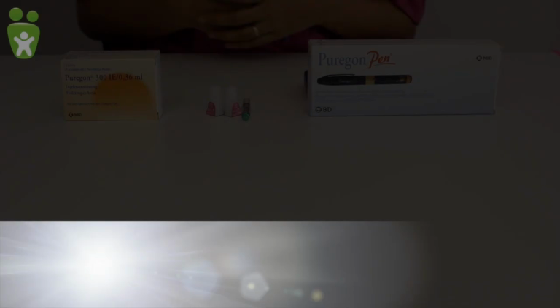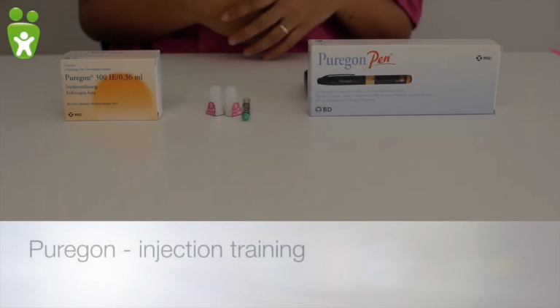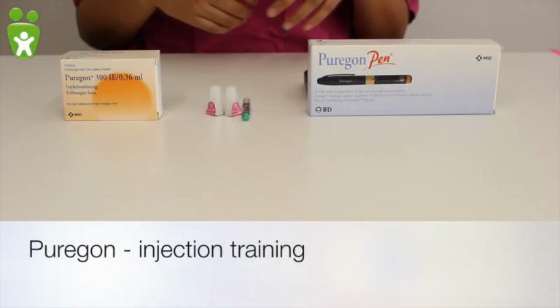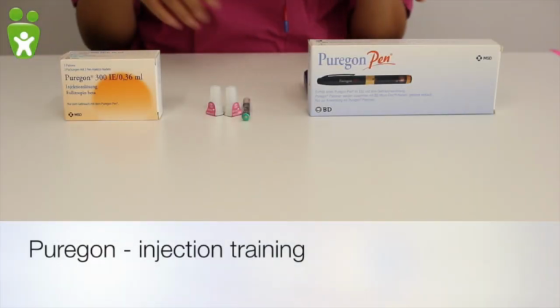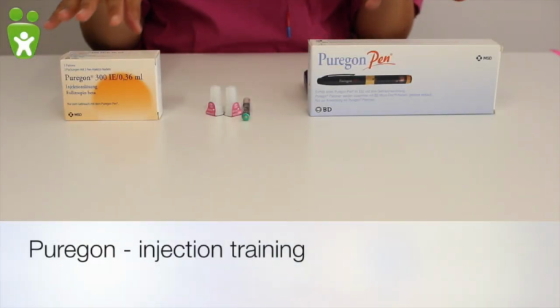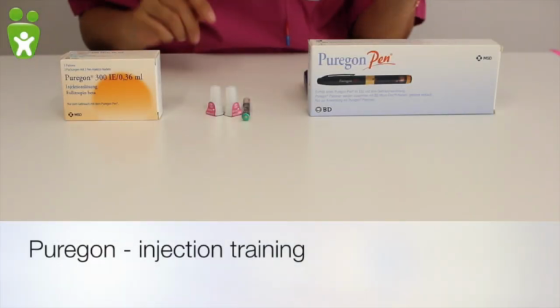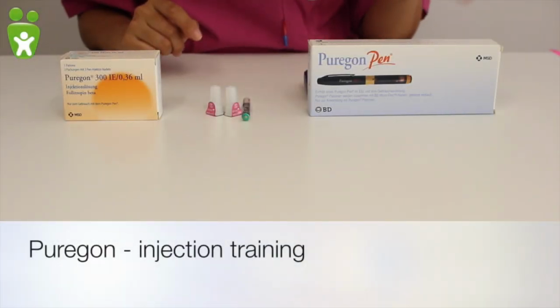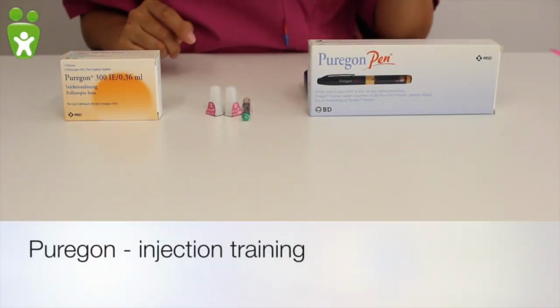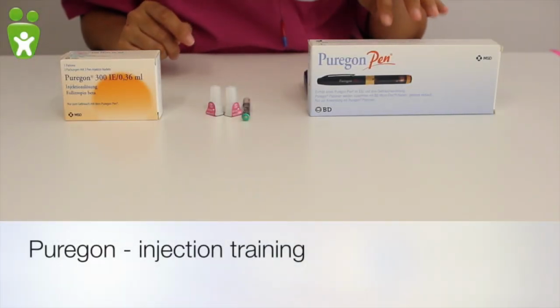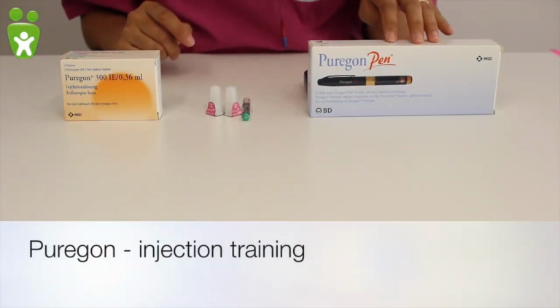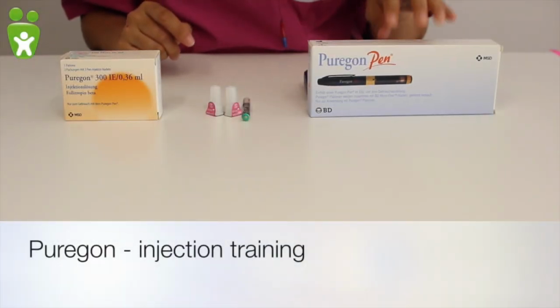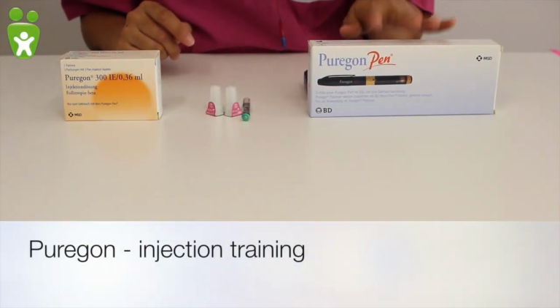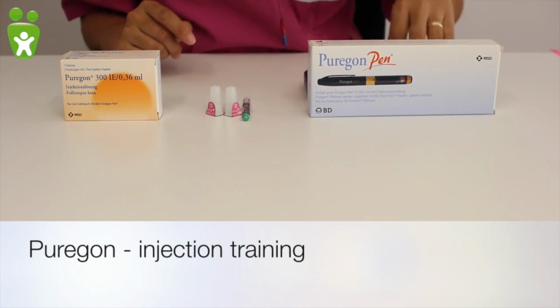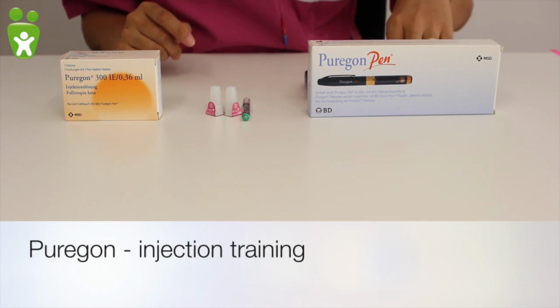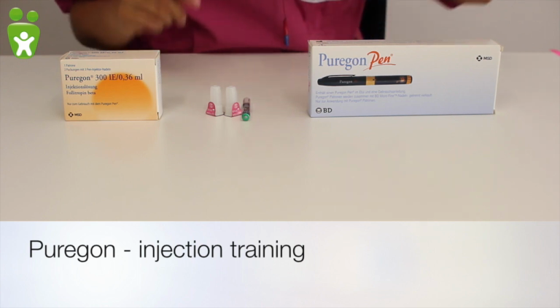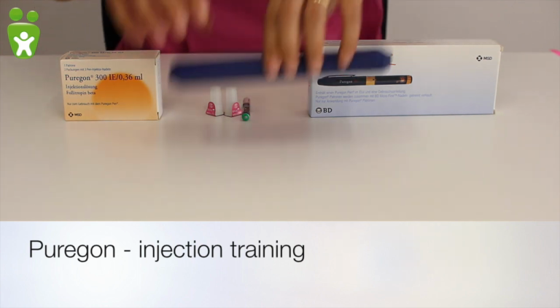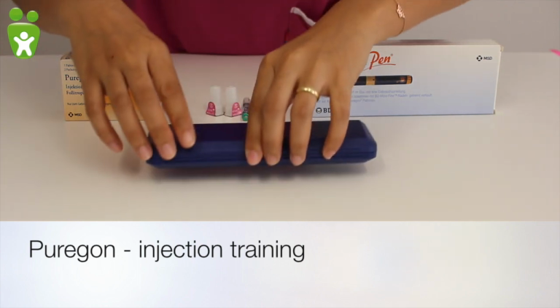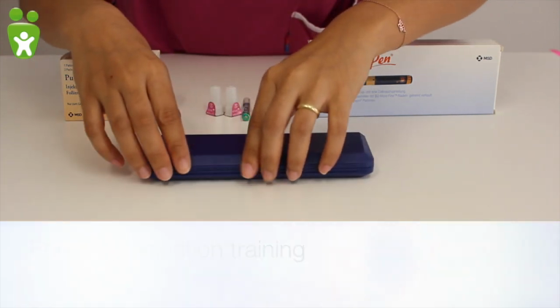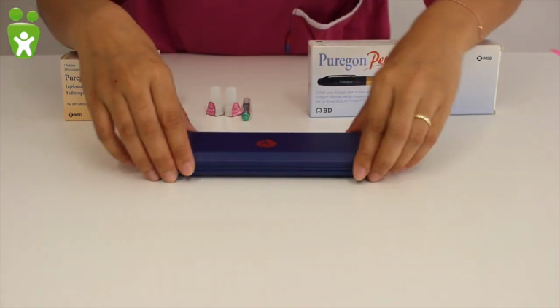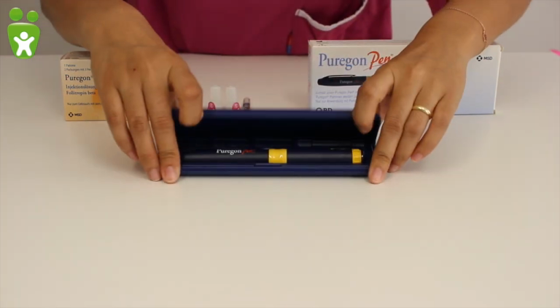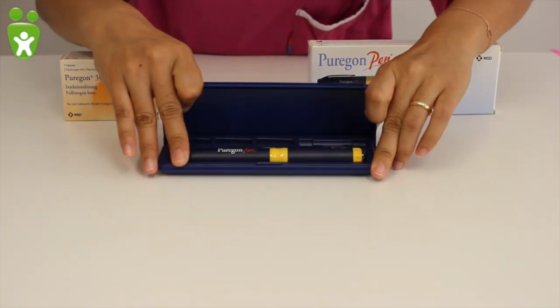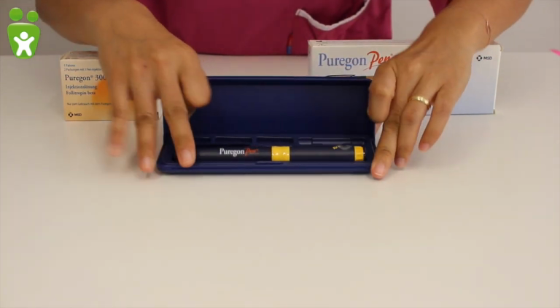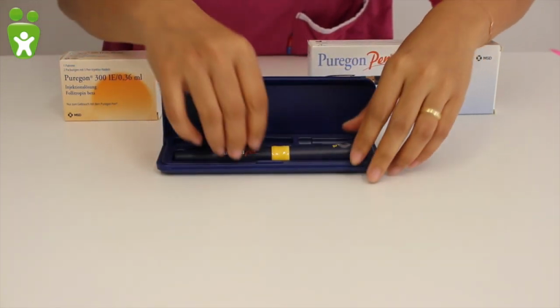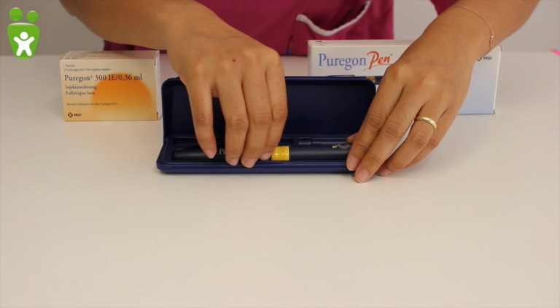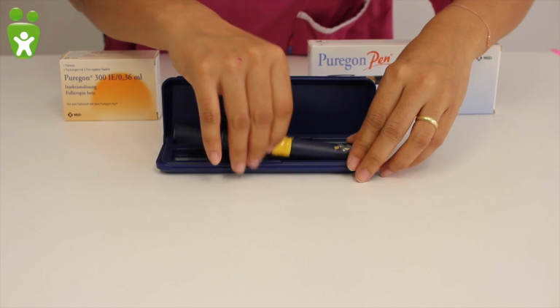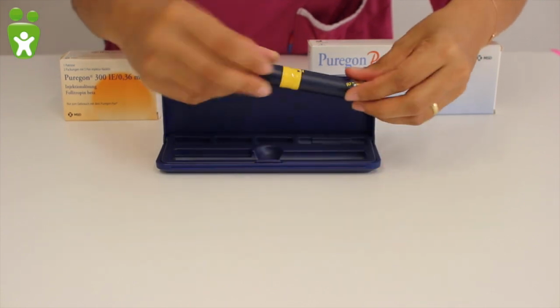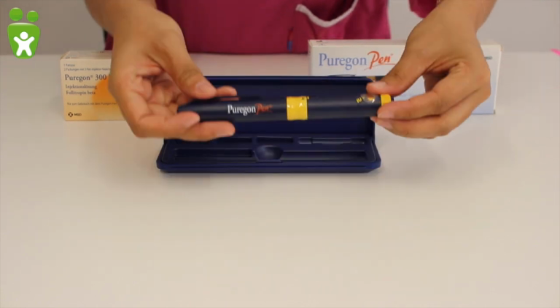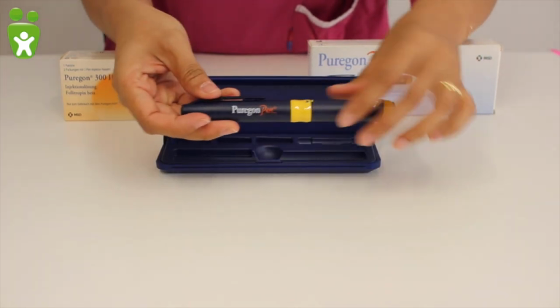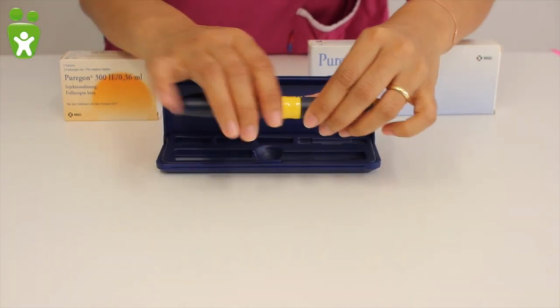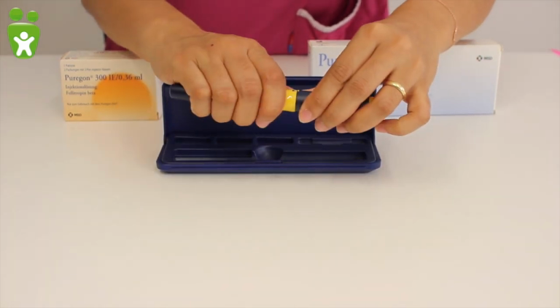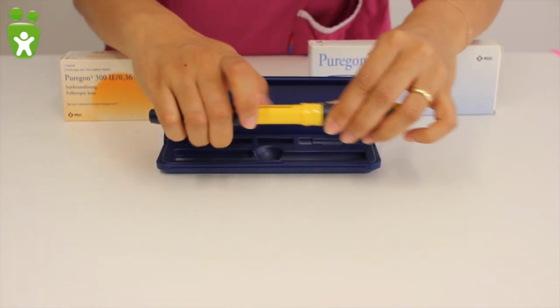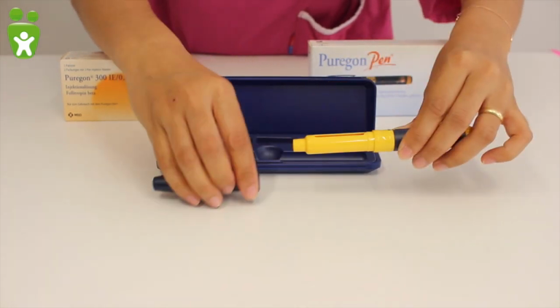Clemens Centrum will now demonstrate the injection training for Porygon. Porygon is administered using a pen which looks like this. The pen is made up of three parts.